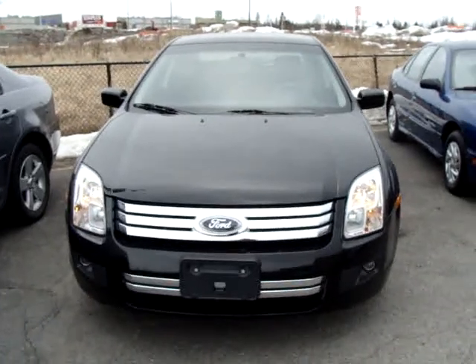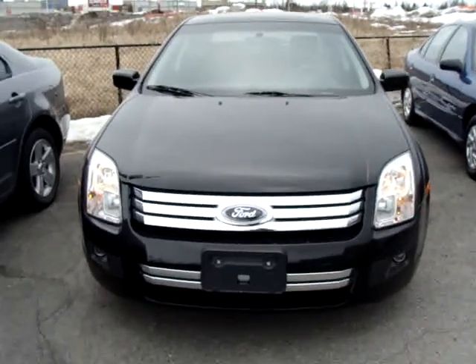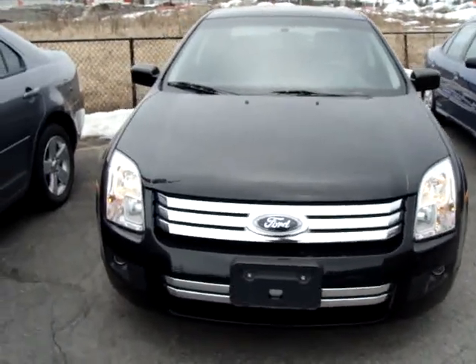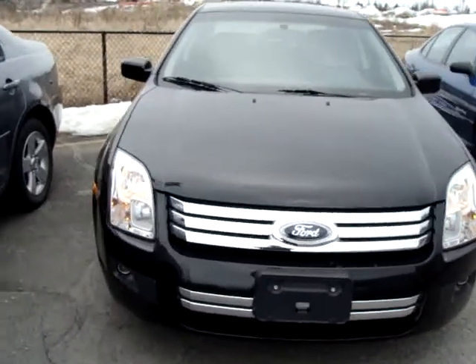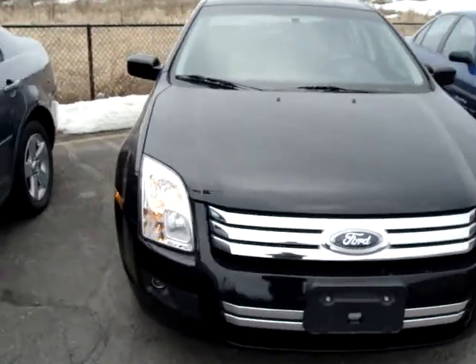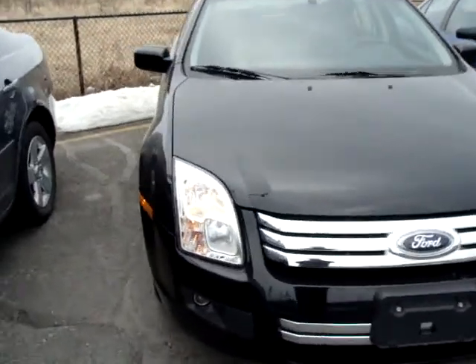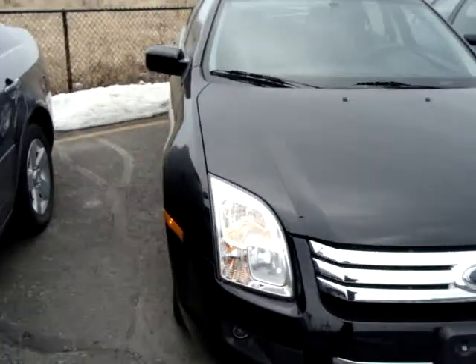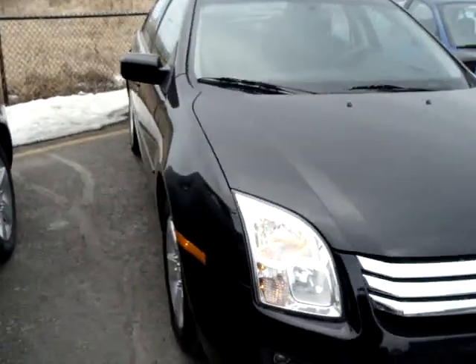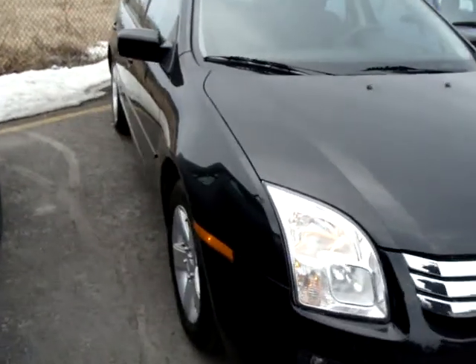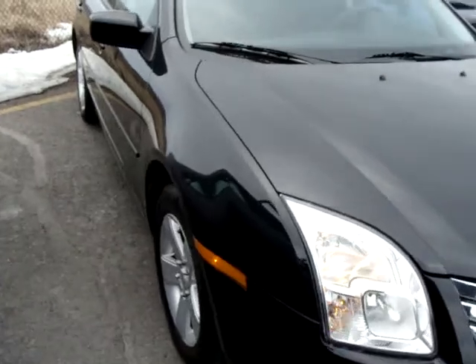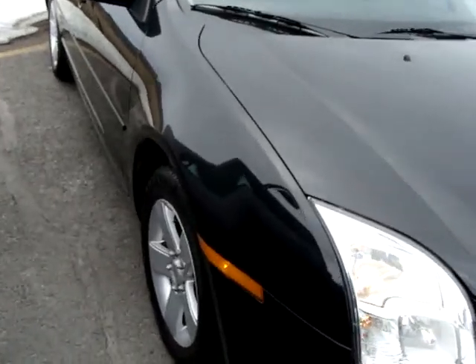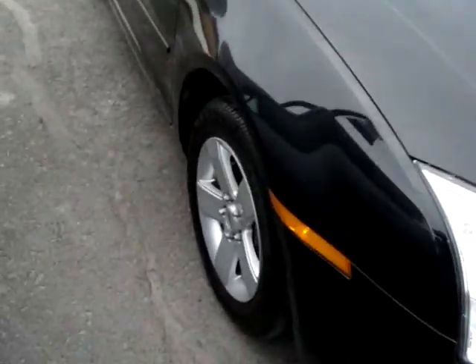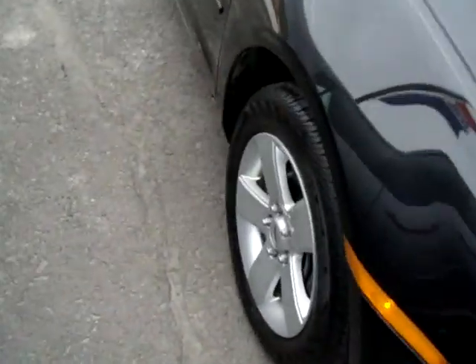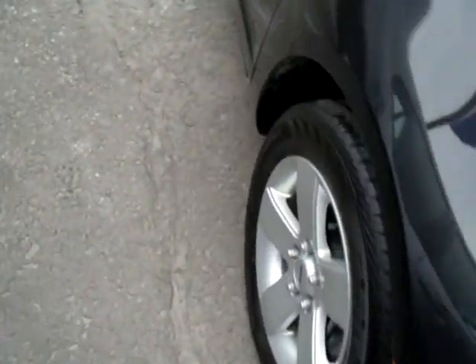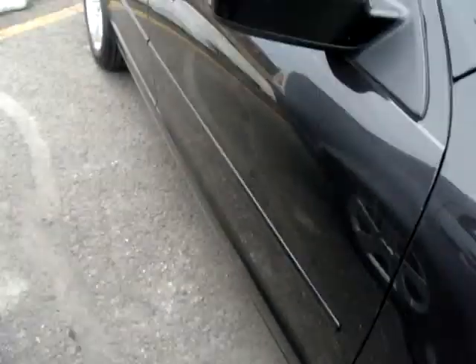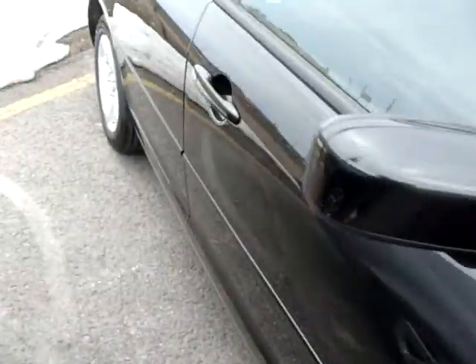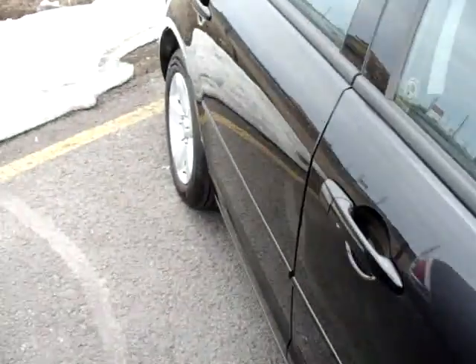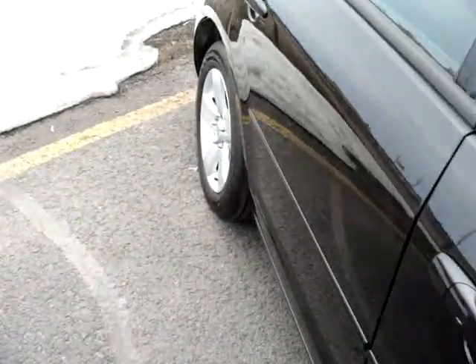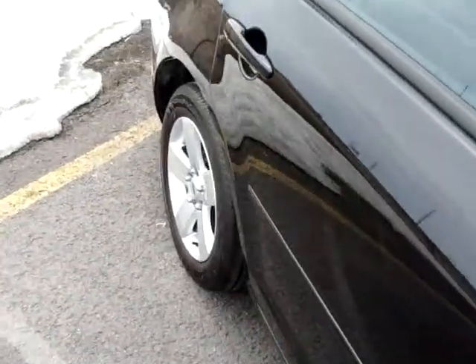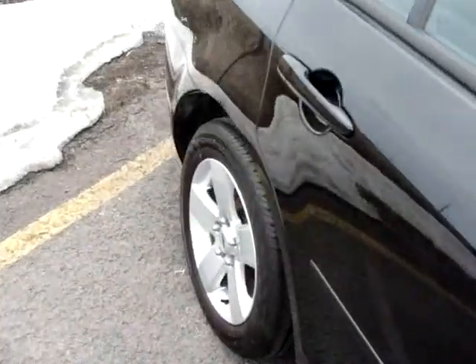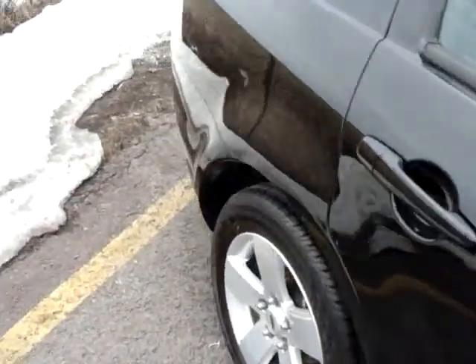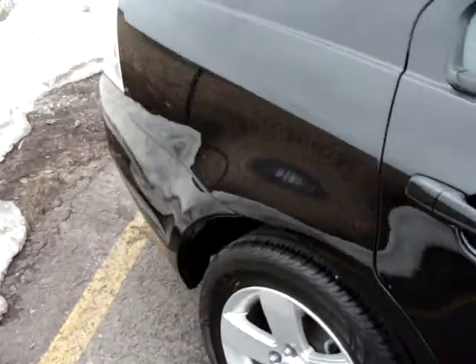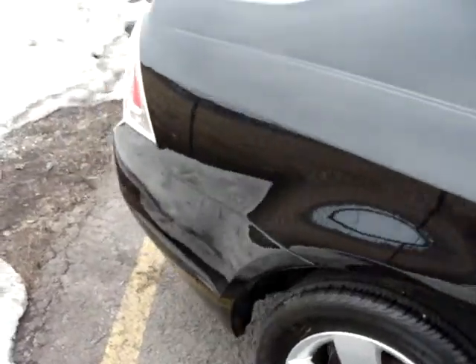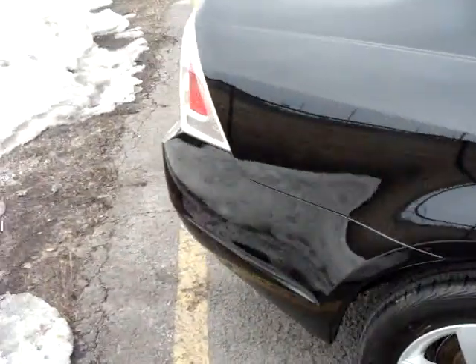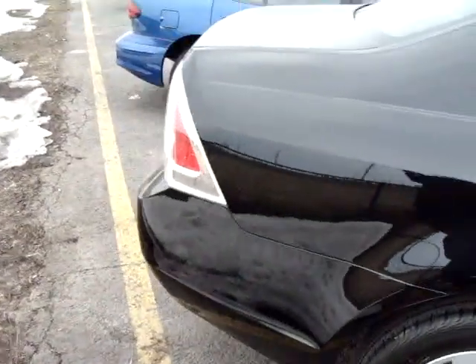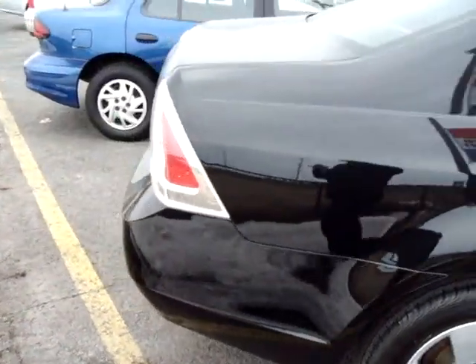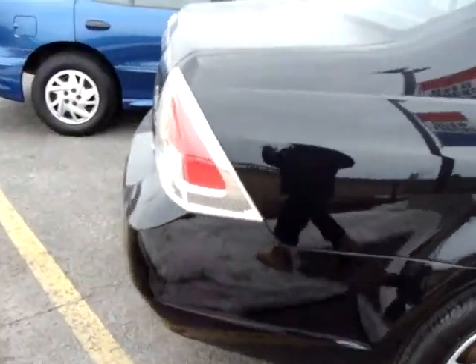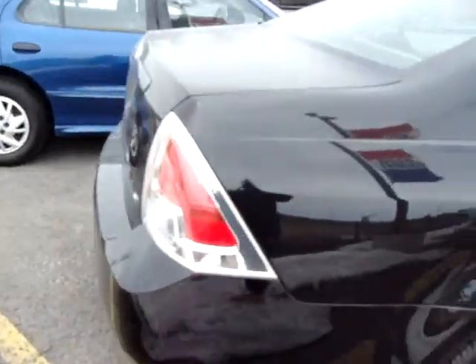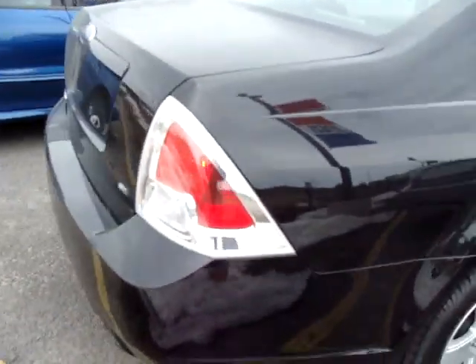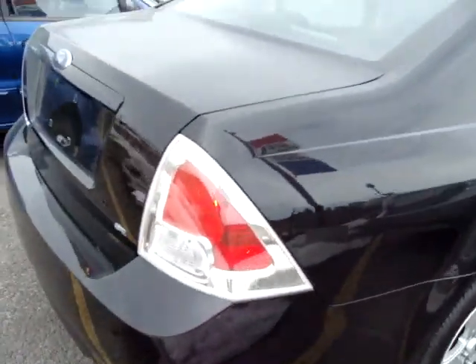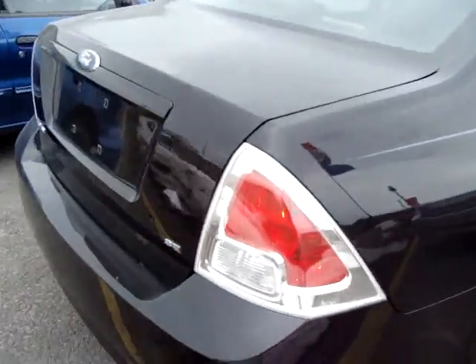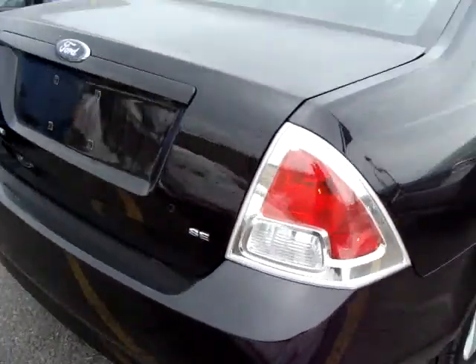Hi, this is Chris from Carleton Ford. Going to do a quick walk around on this 2007 Ford Fusion SE in black, 71,000 kilometers, safetyed and certified.